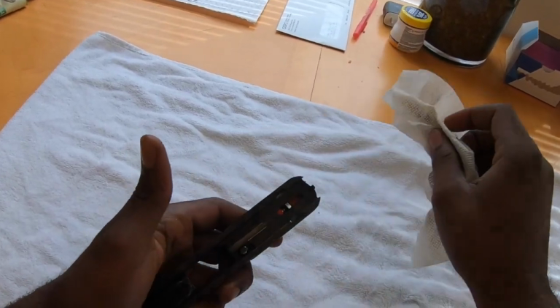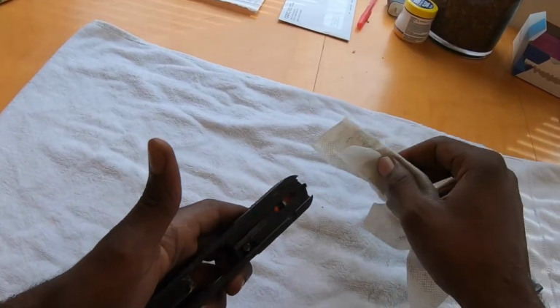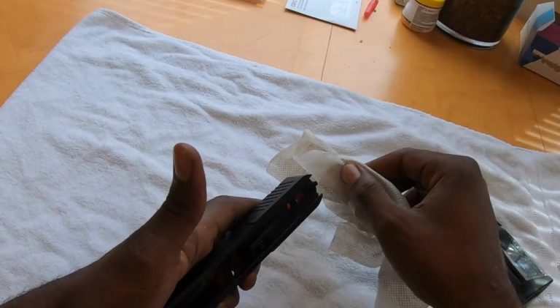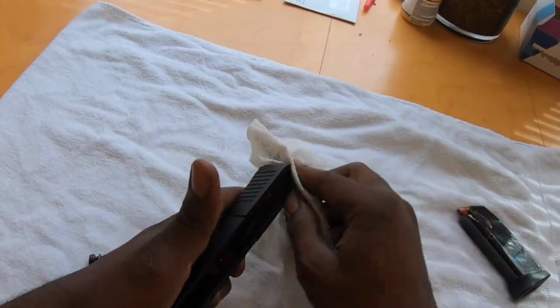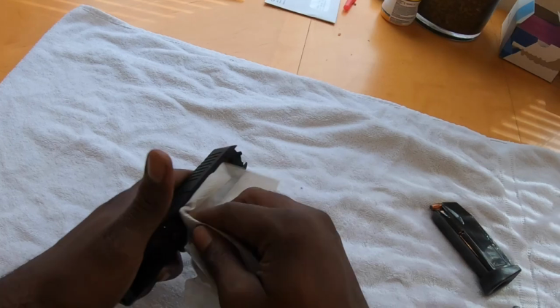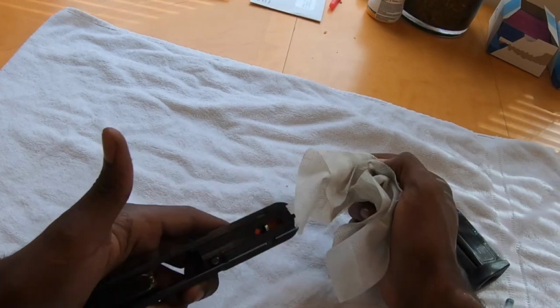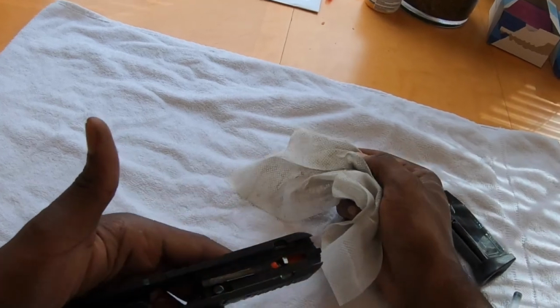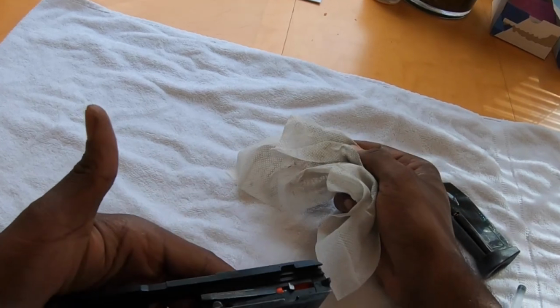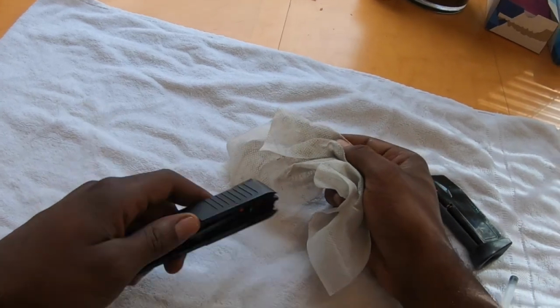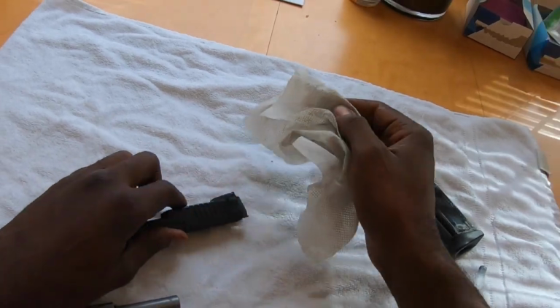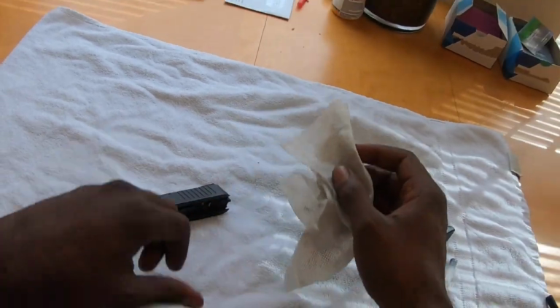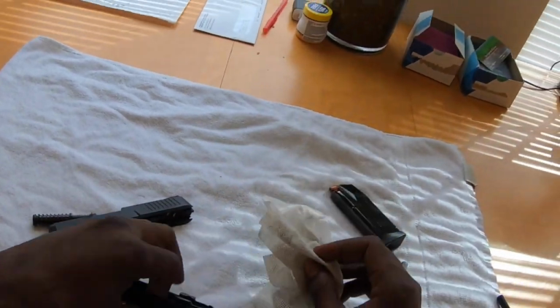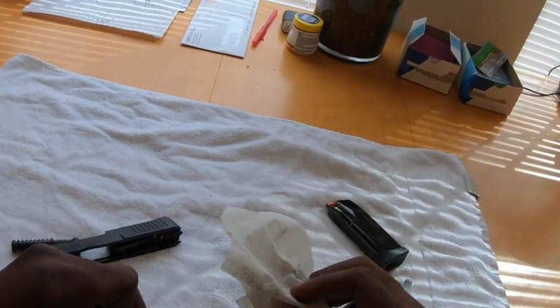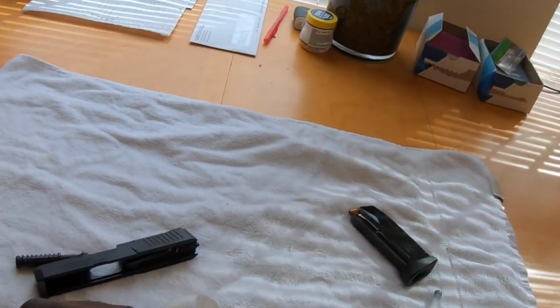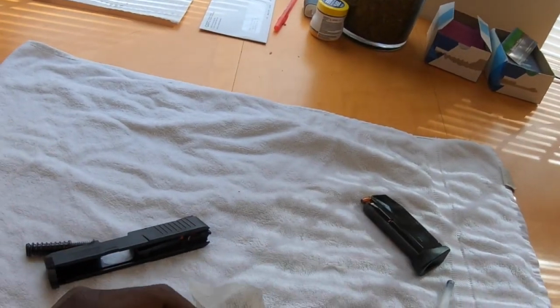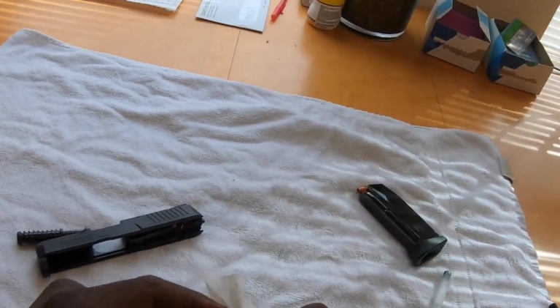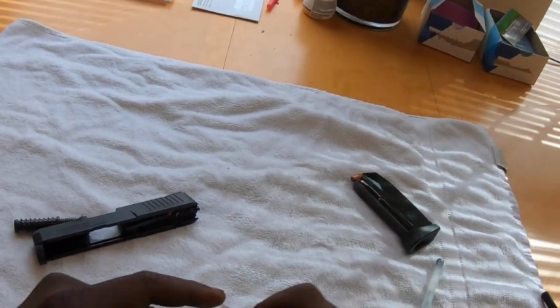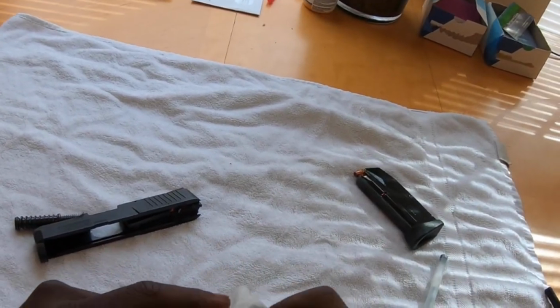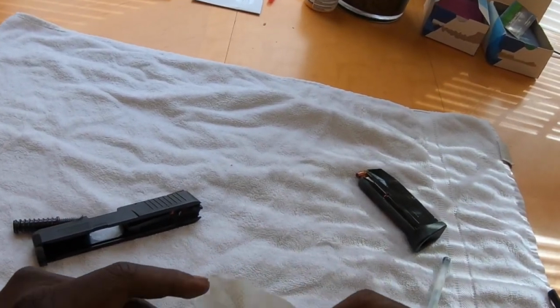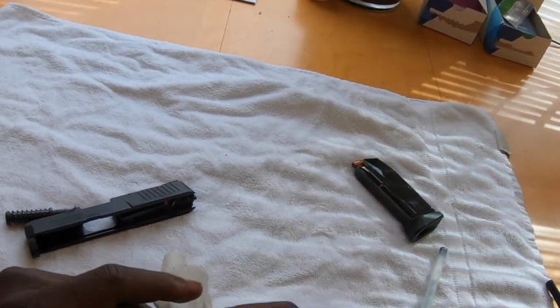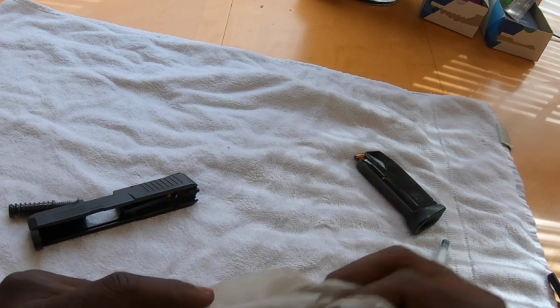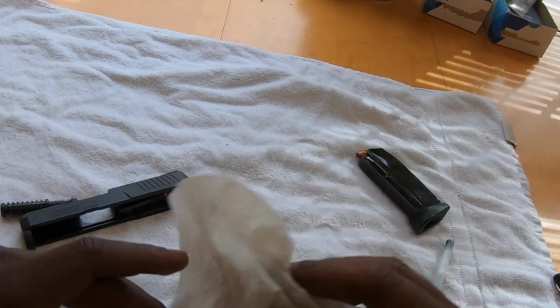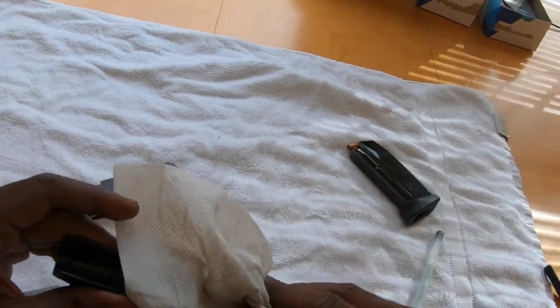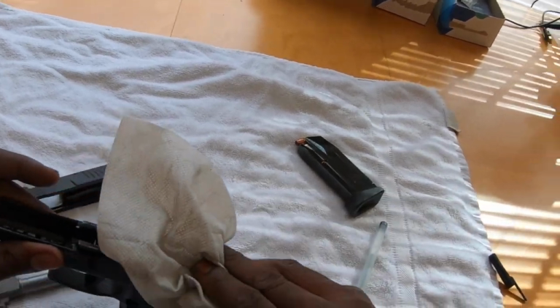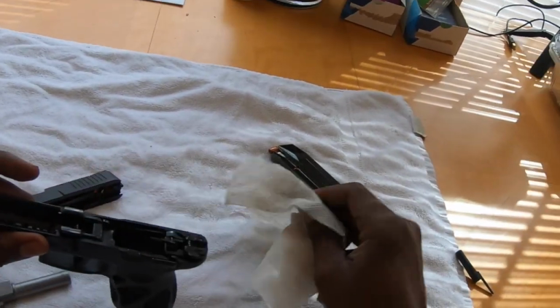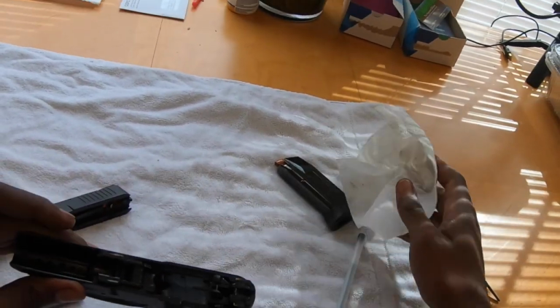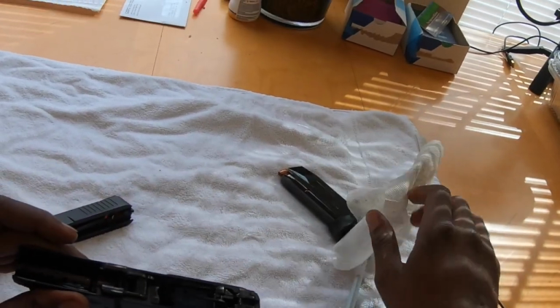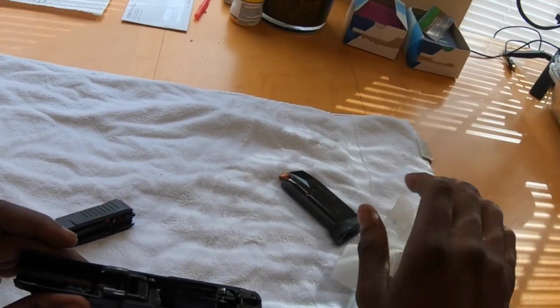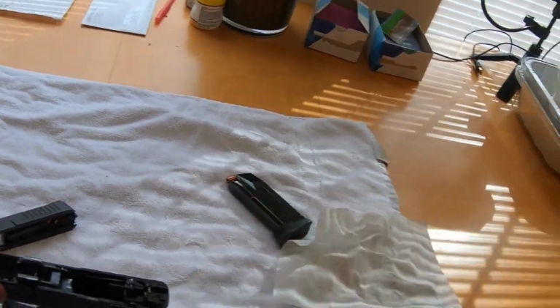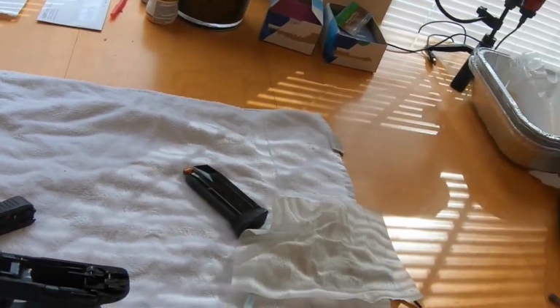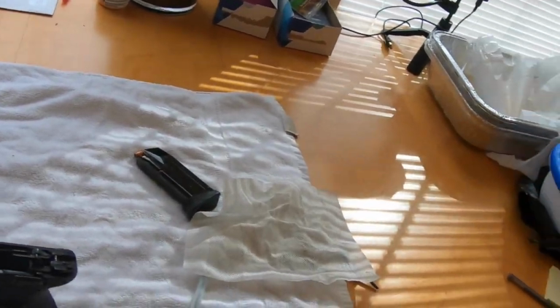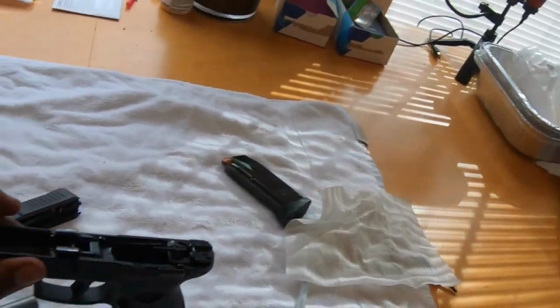I need some more round wipes. Taking that oil straight in. It's soaking that oil up.